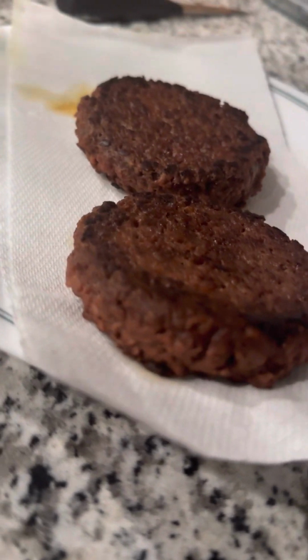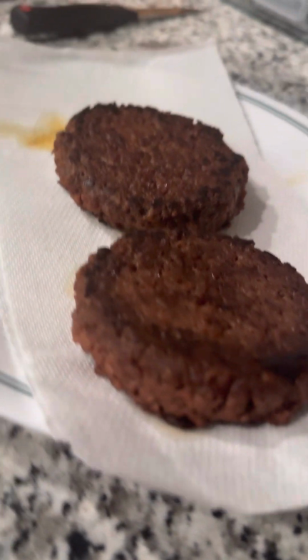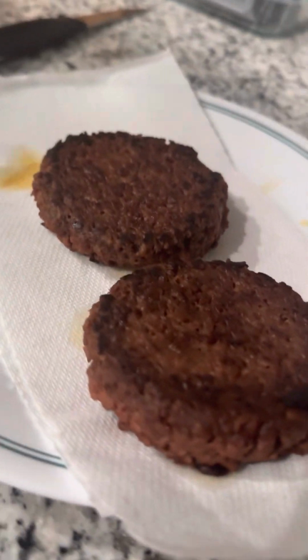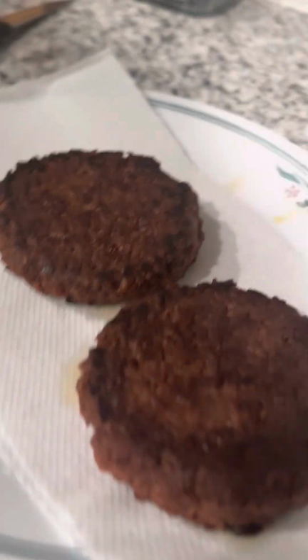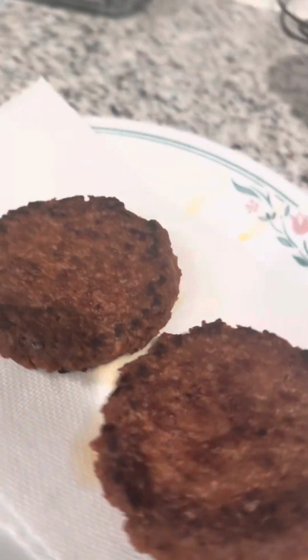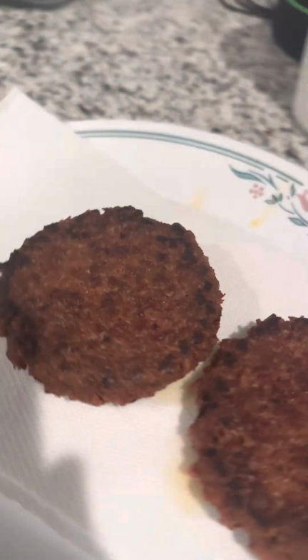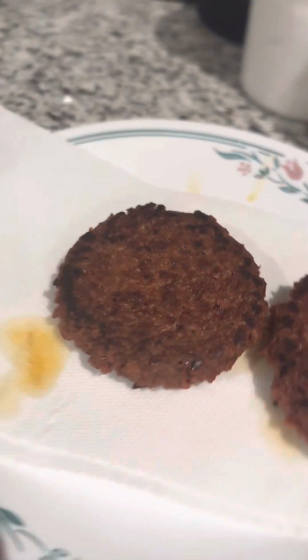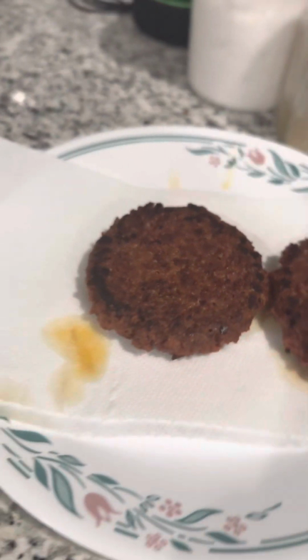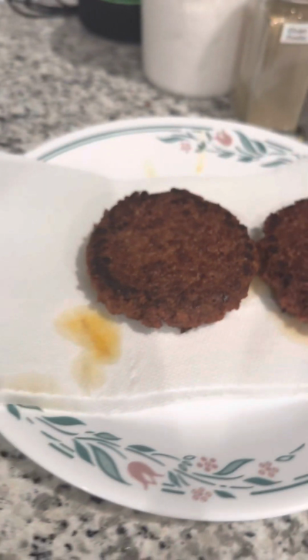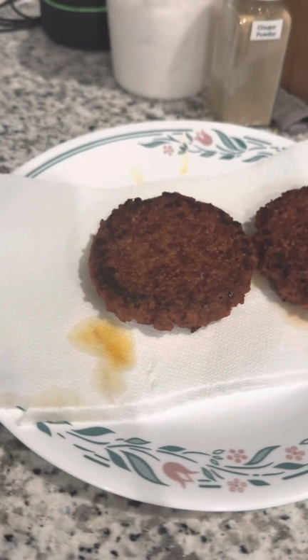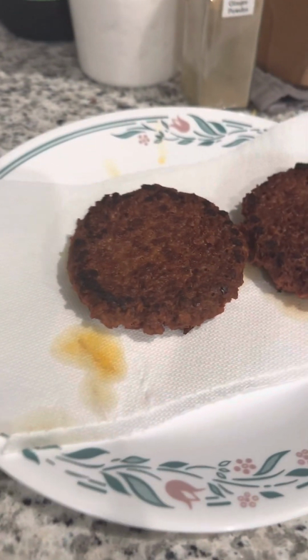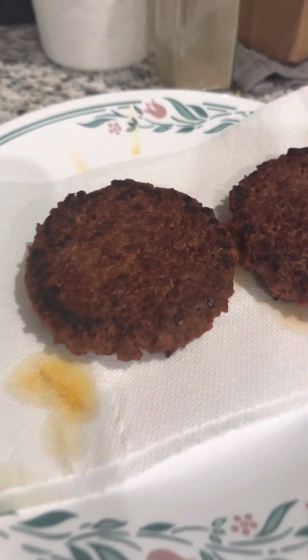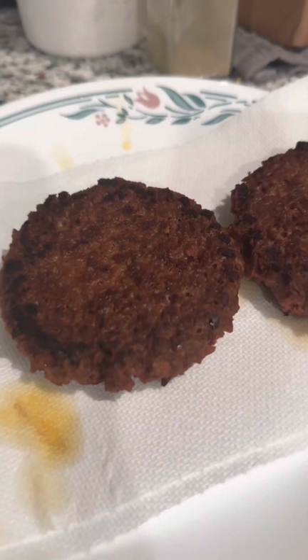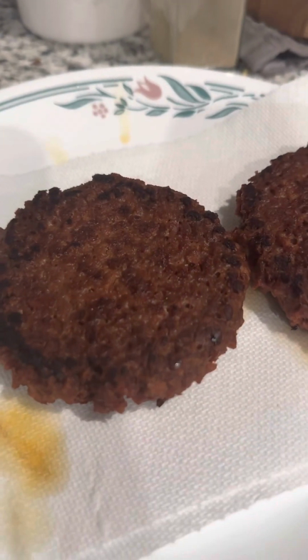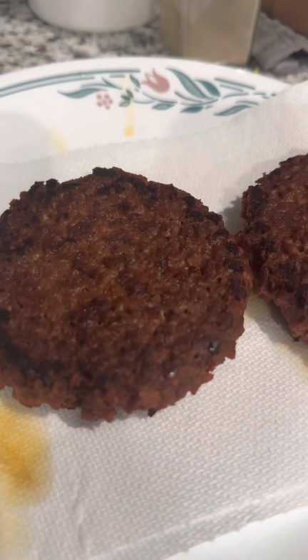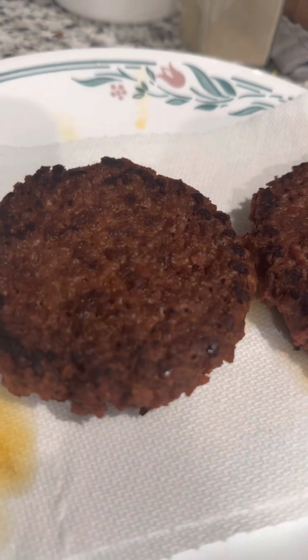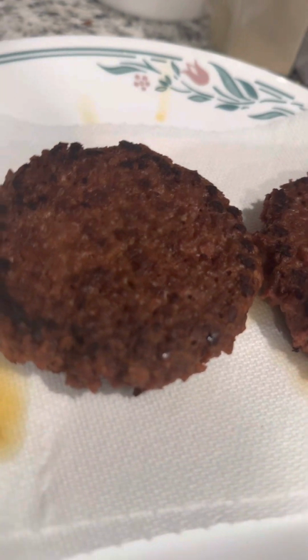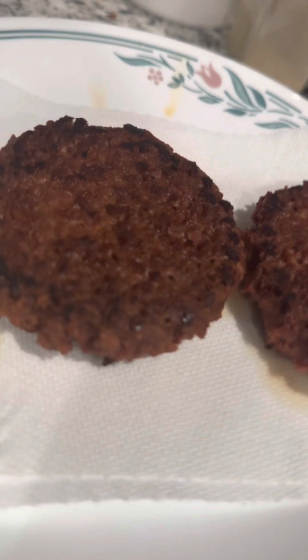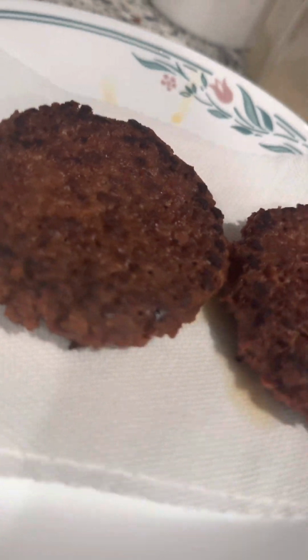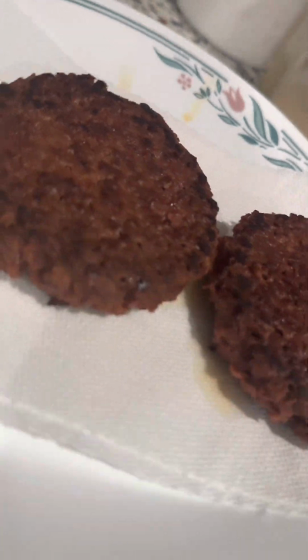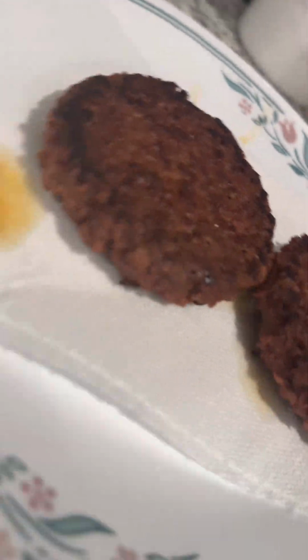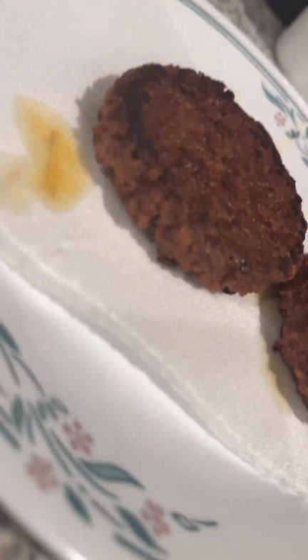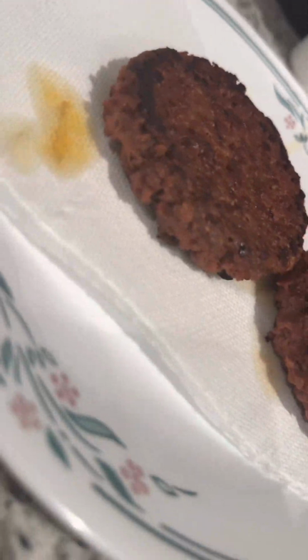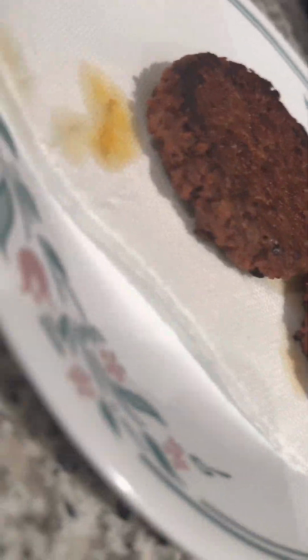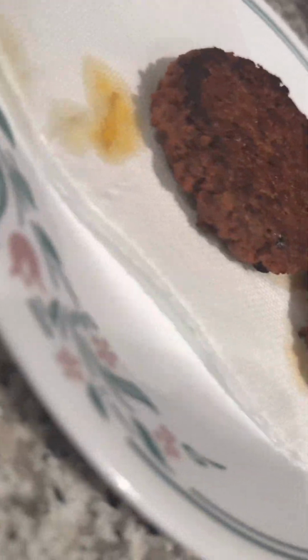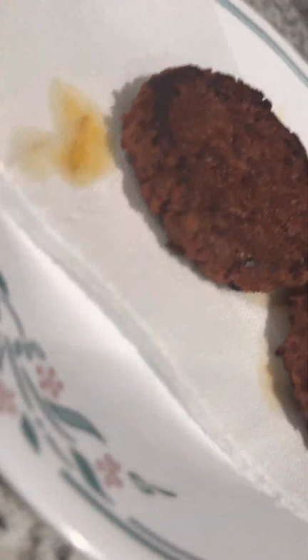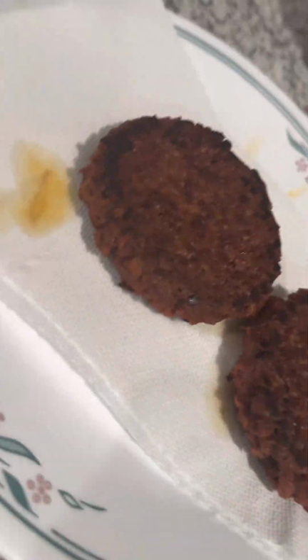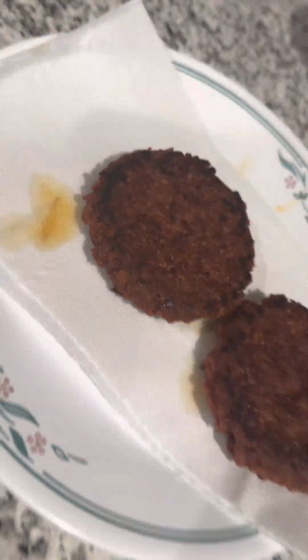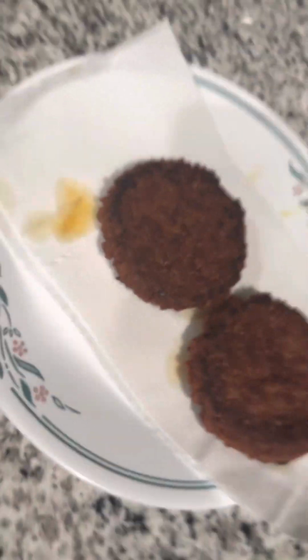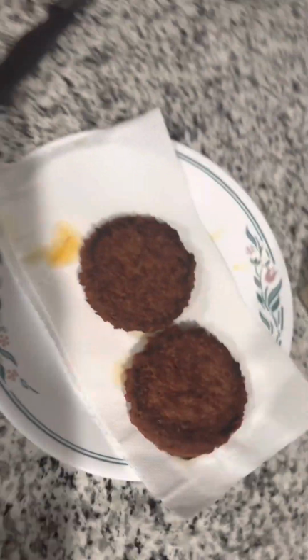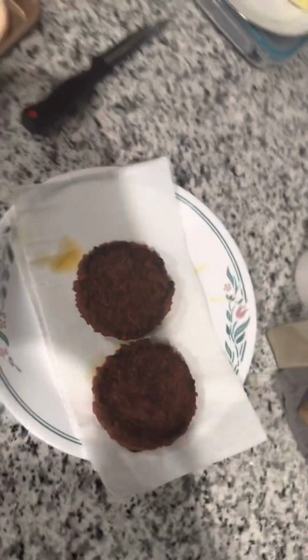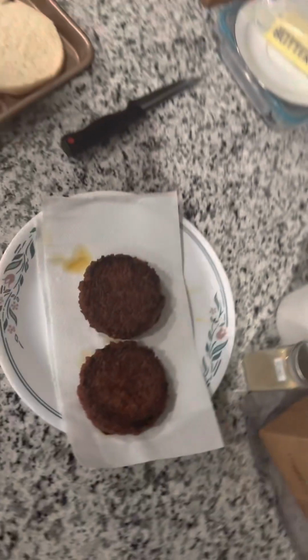Got two patties done — oh my god, they're looking real tasty. Let's go.